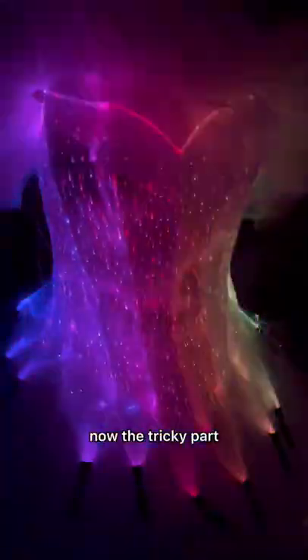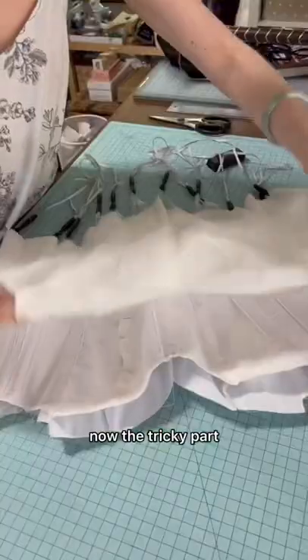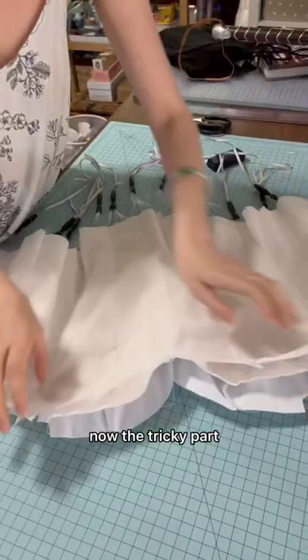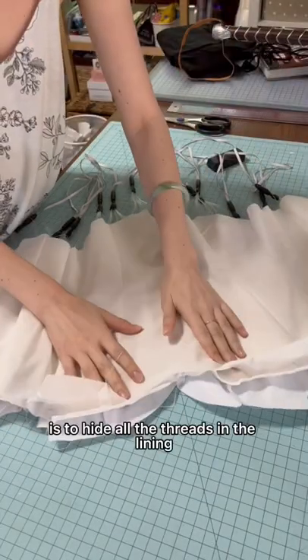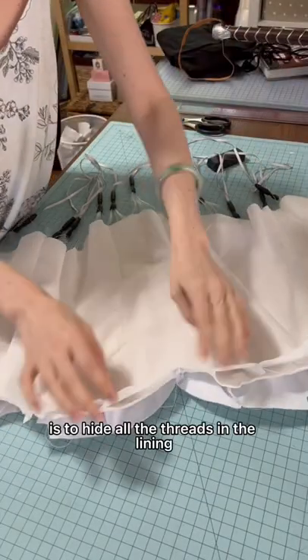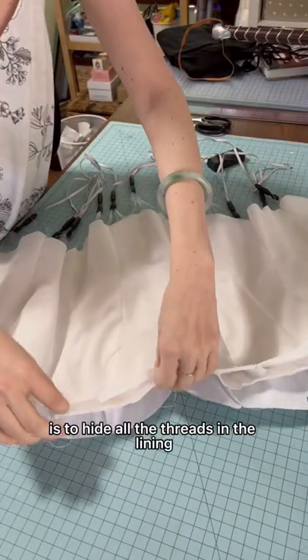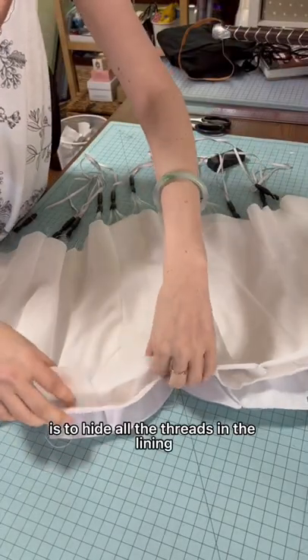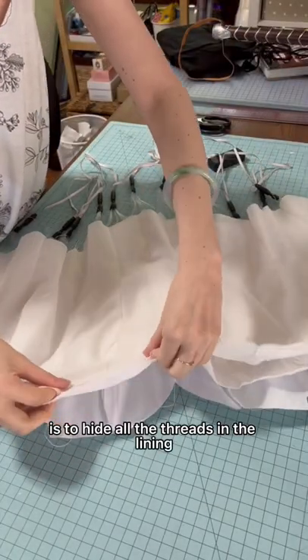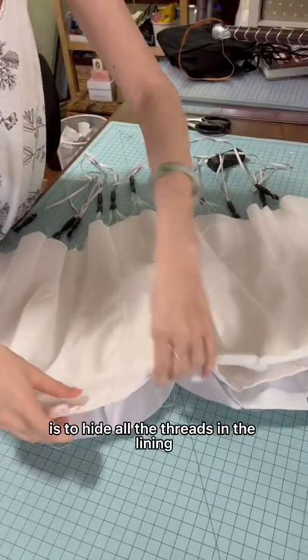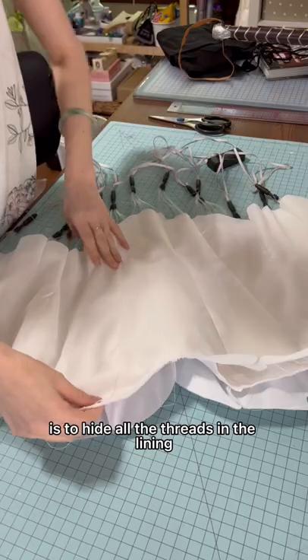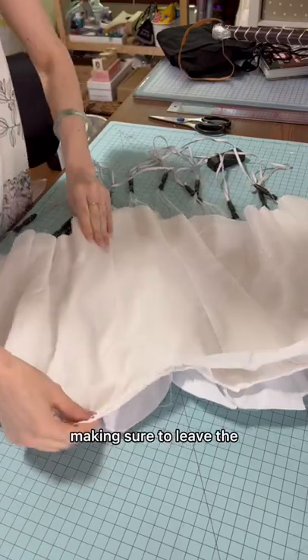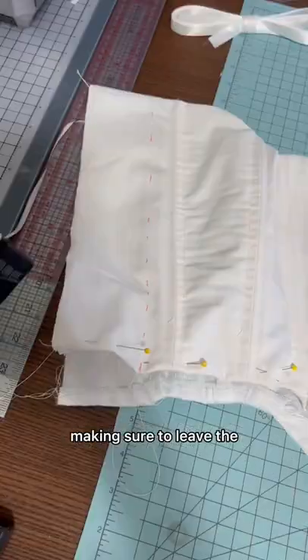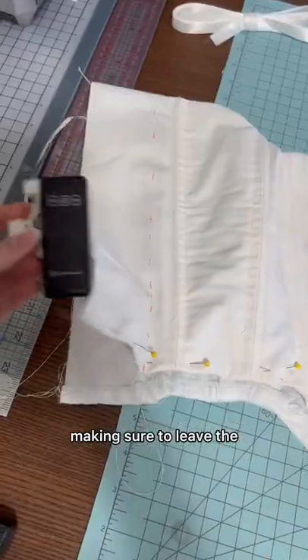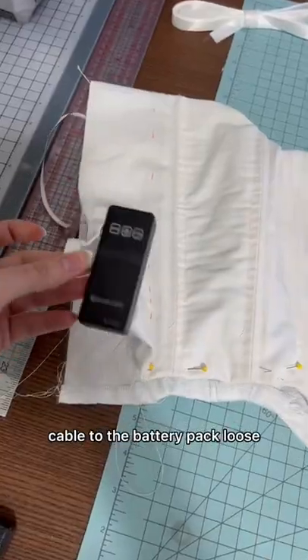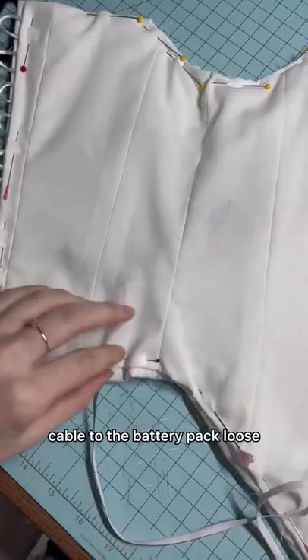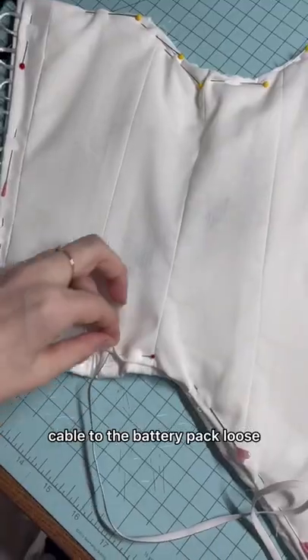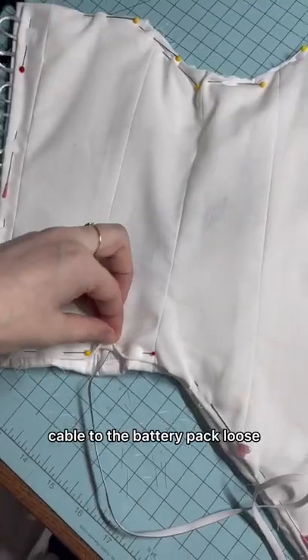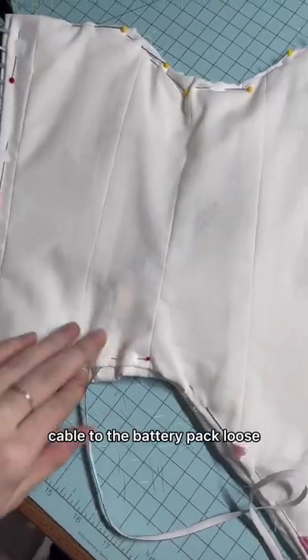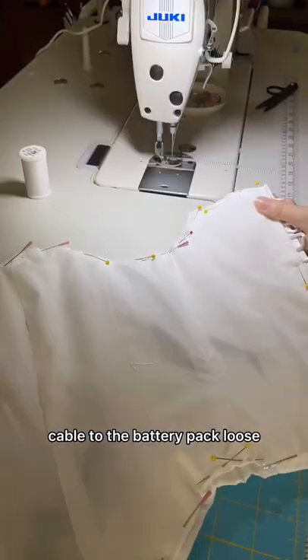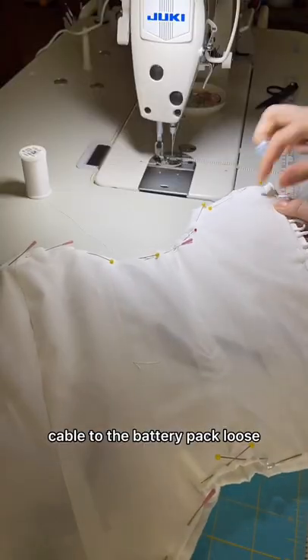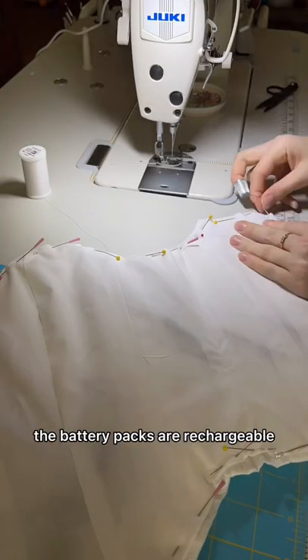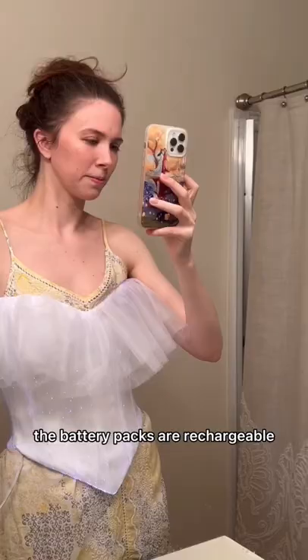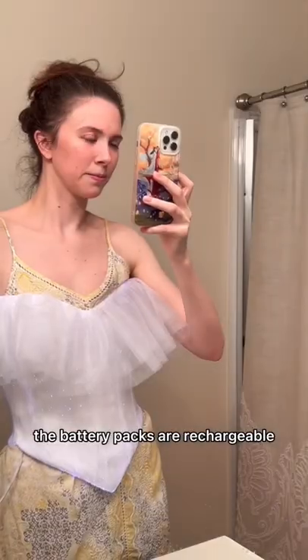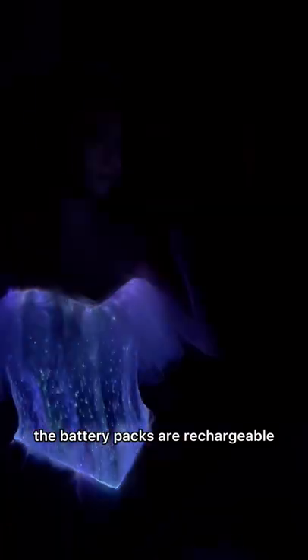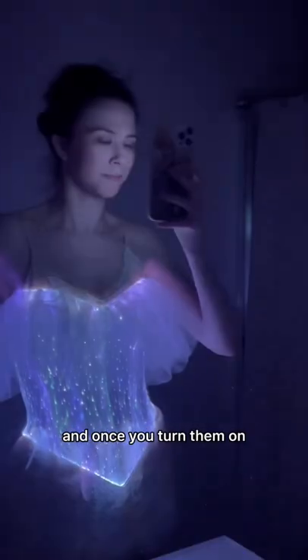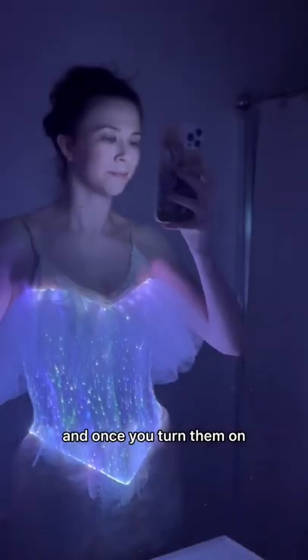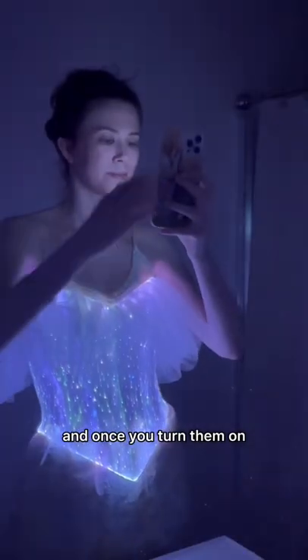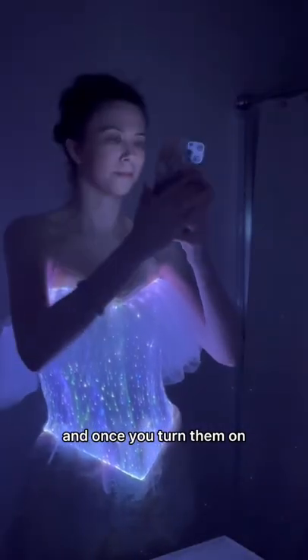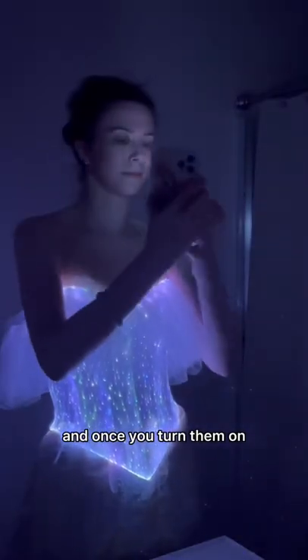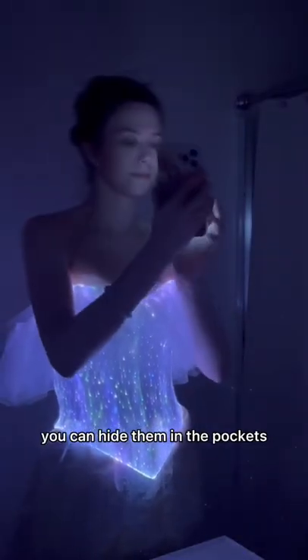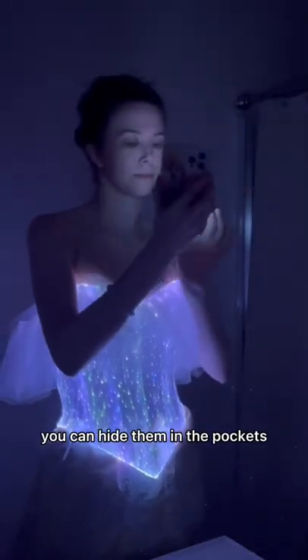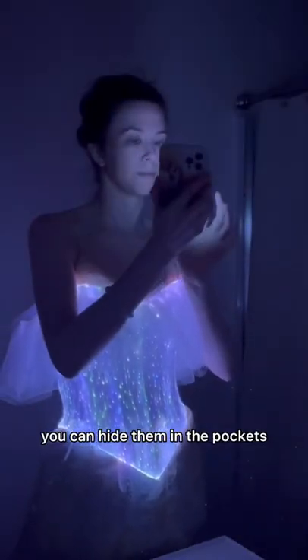The tricky part is to hide all the threads in the lining, making sure to leave the cable to the battery pack loose. The battery packs are rechargeable, and once you turn them on you can hide them in the pockets.